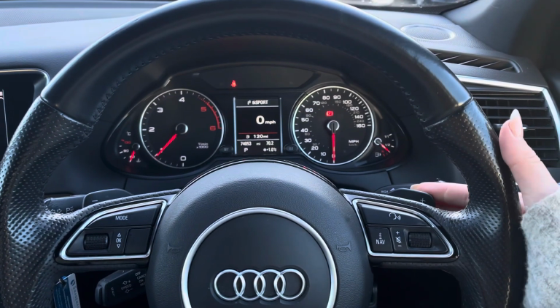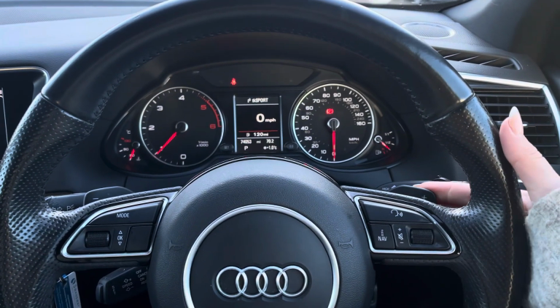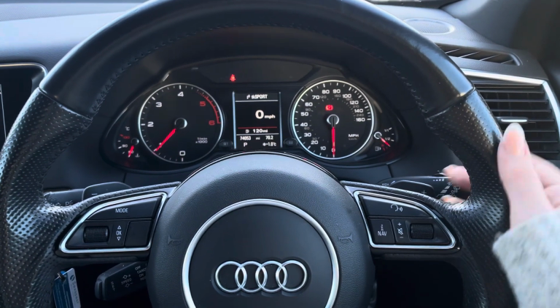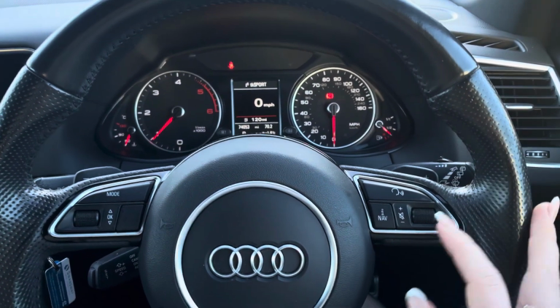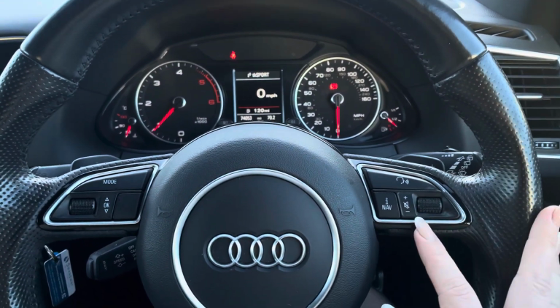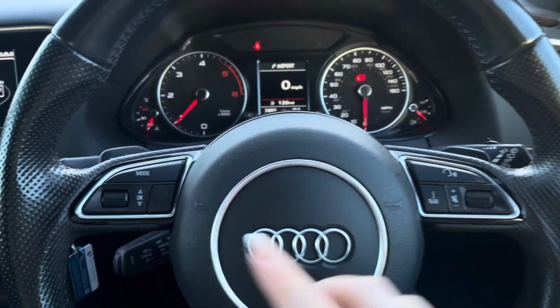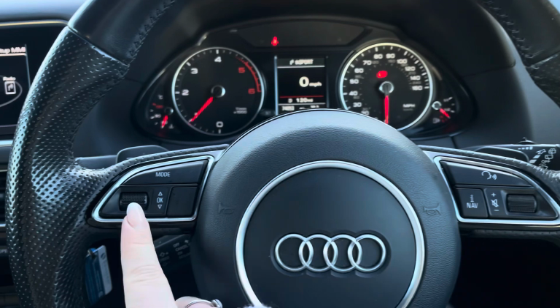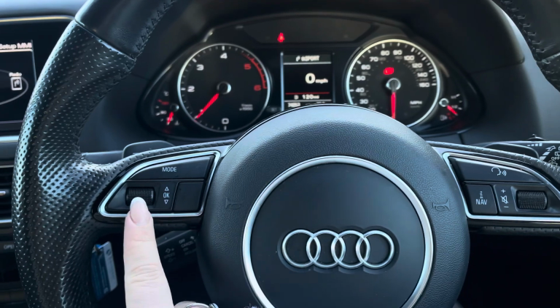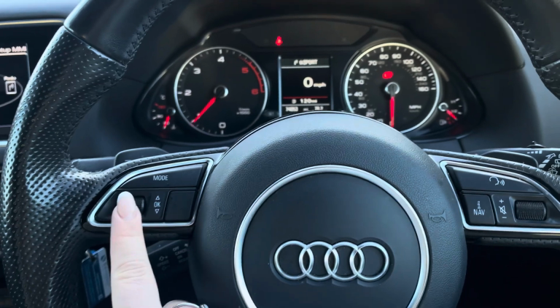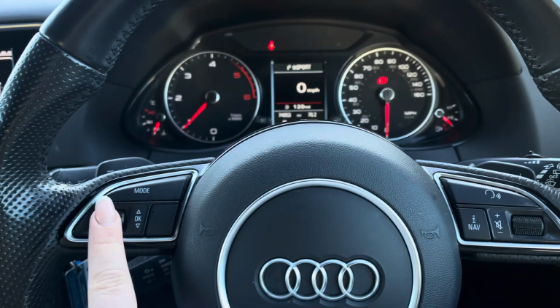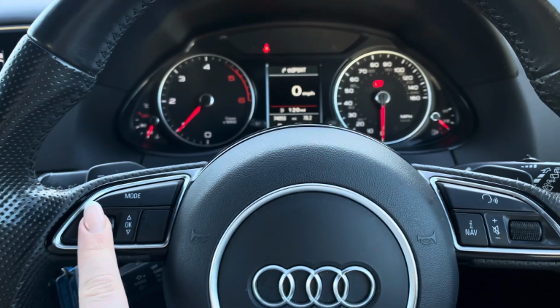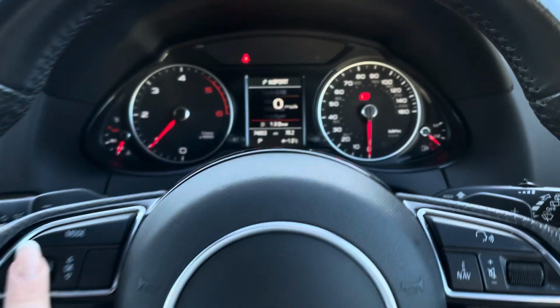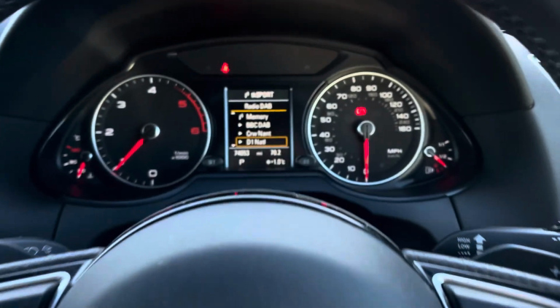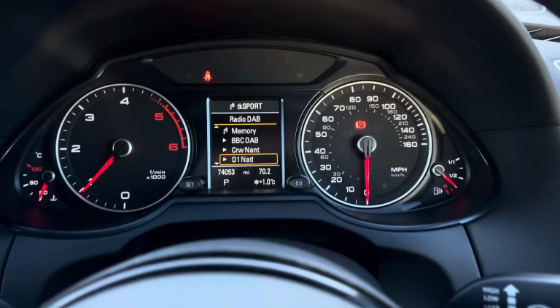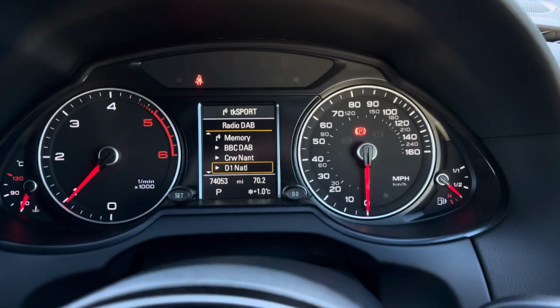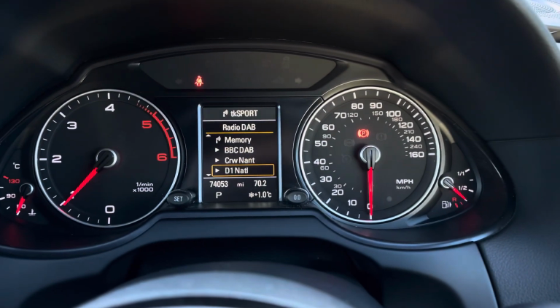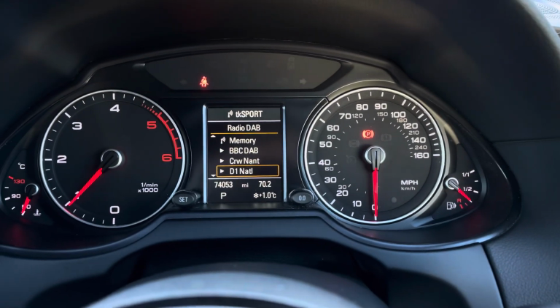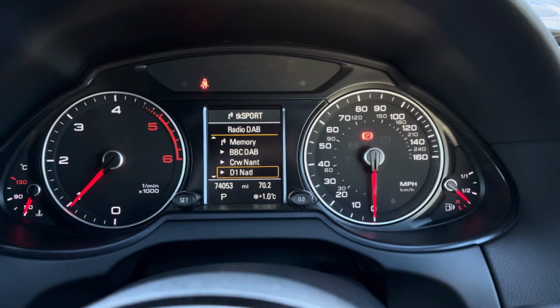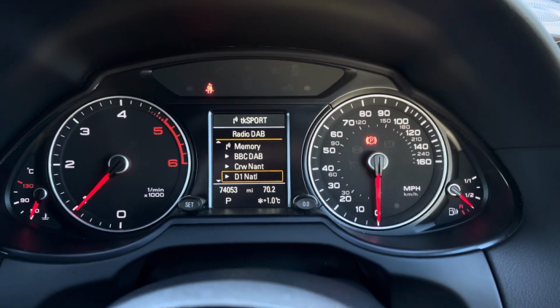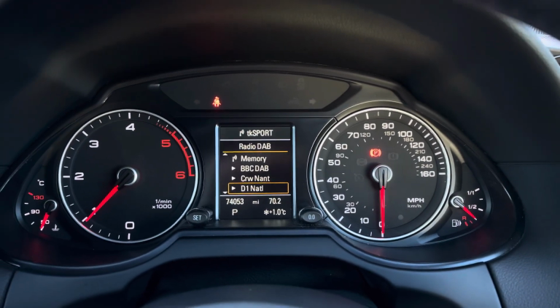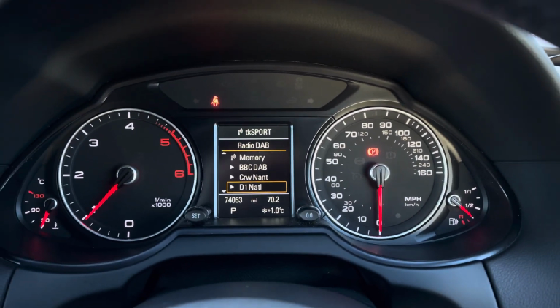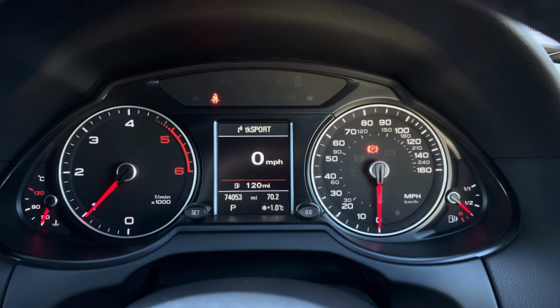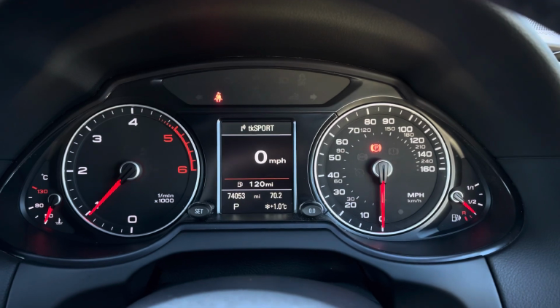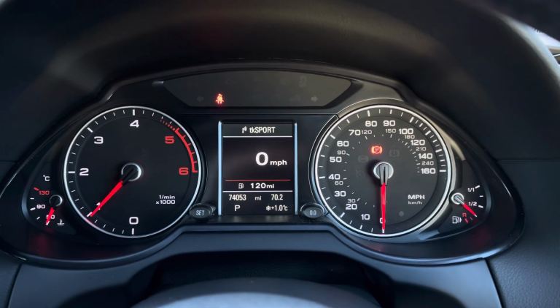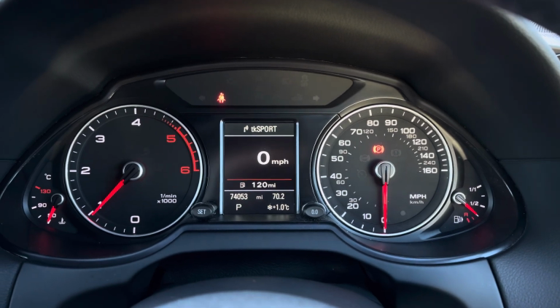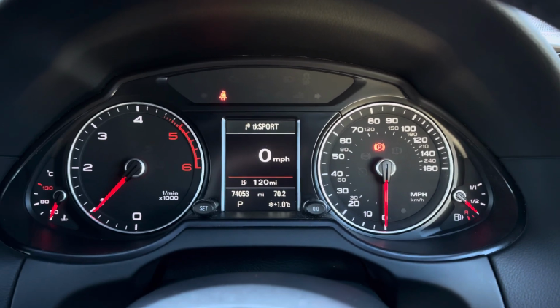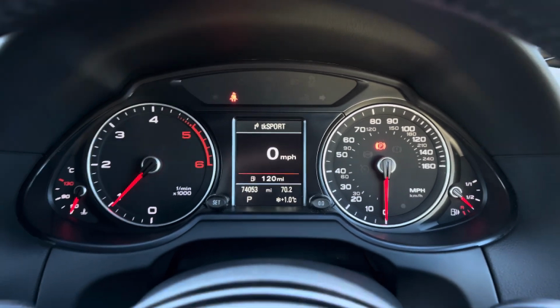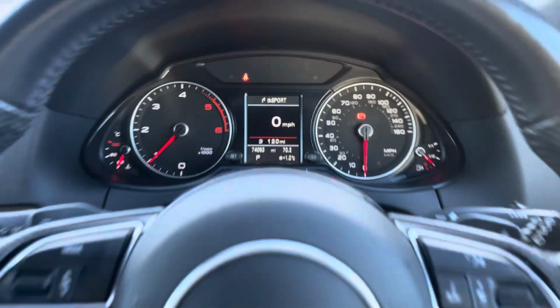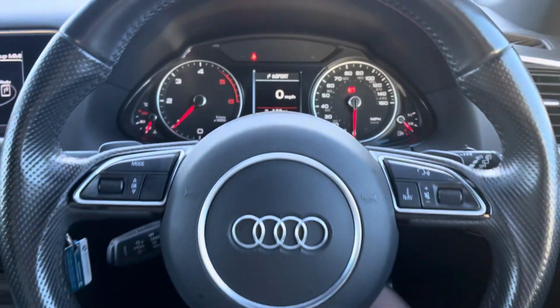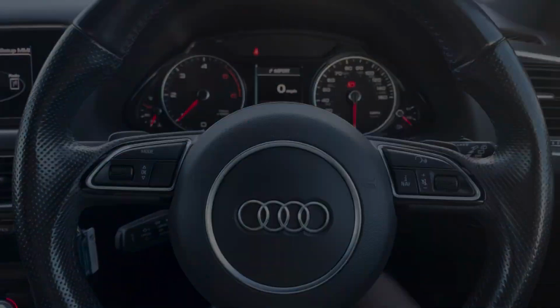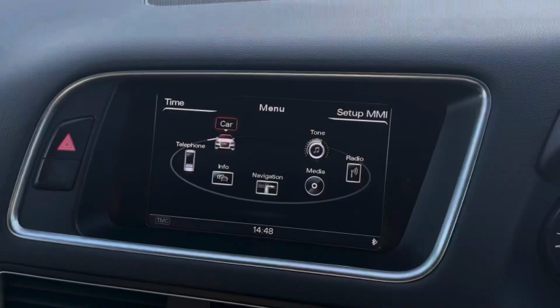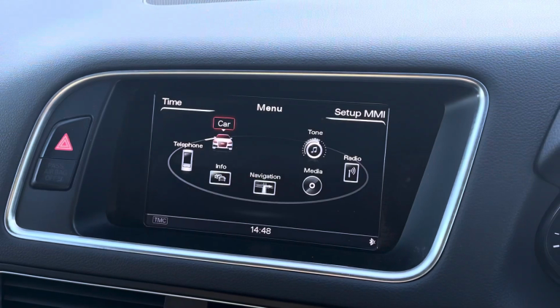On the dash, the multifunction steering wheel helps you safely and easily control the interactive driver display screen. This gives you everything you need right in your peripheral, helping to create a safer journey. It also comes with paddle shift, improving the performance.